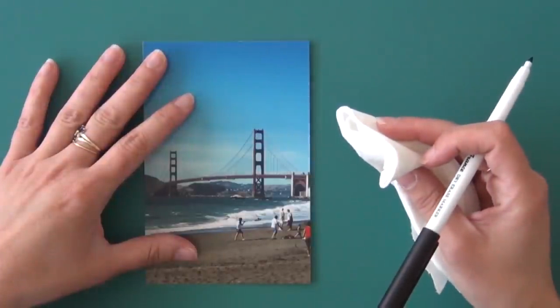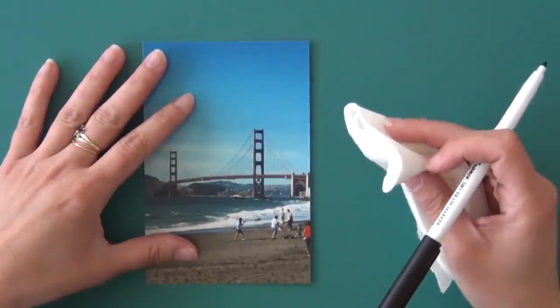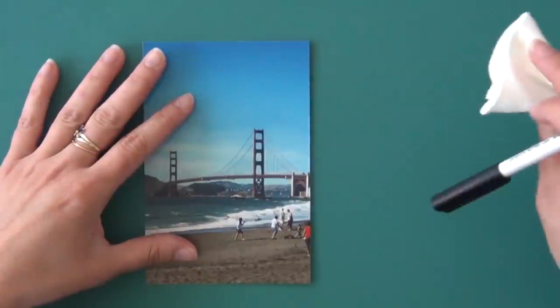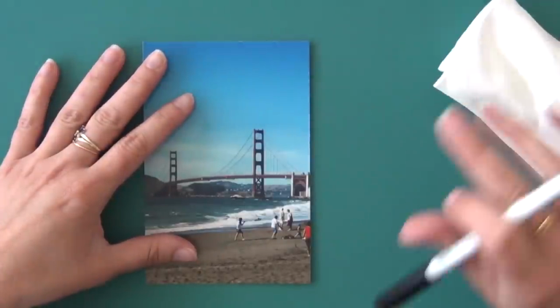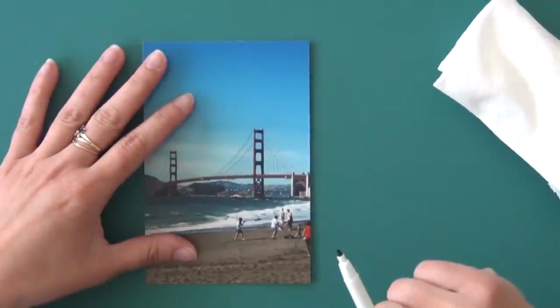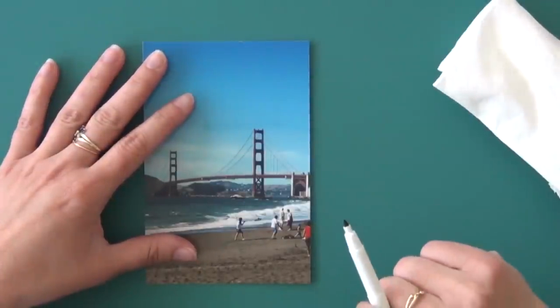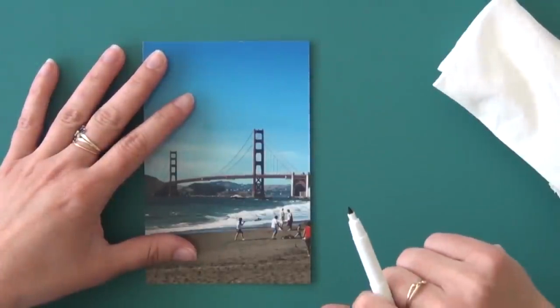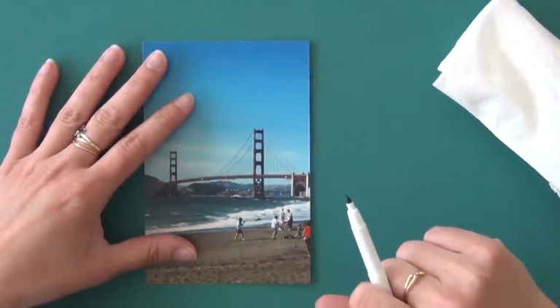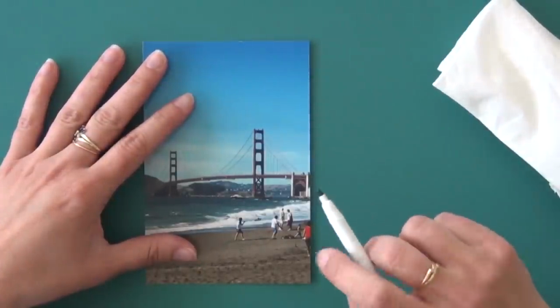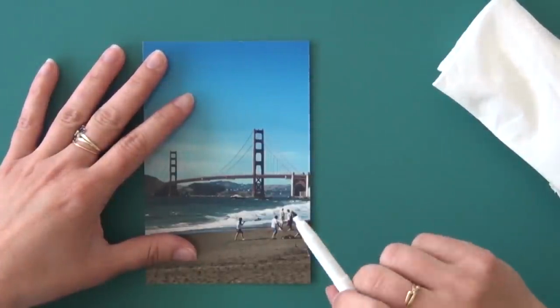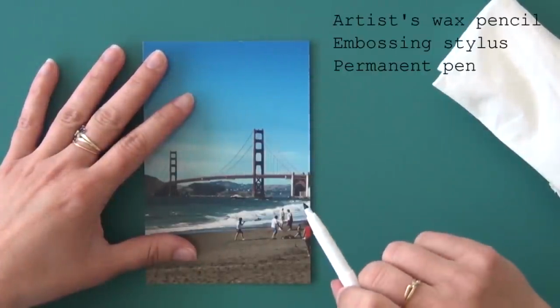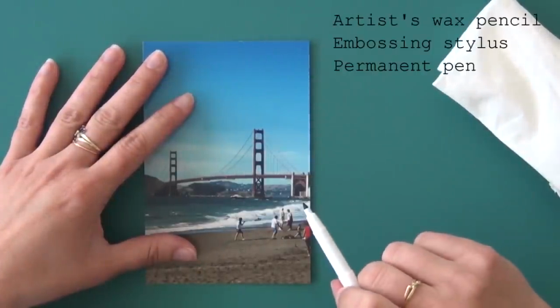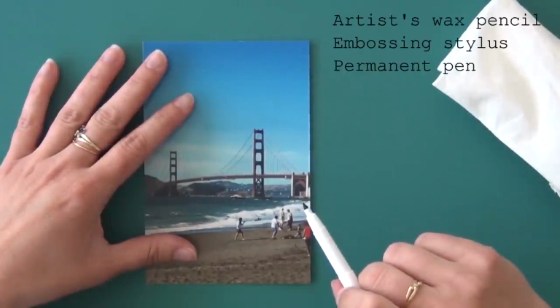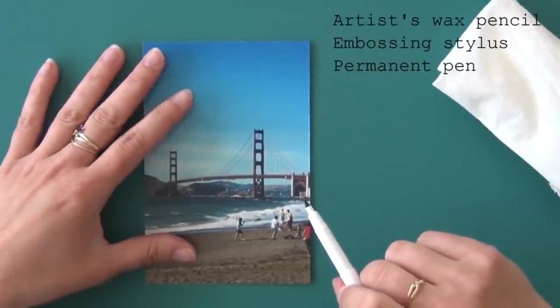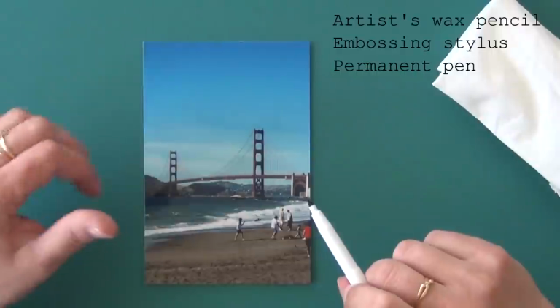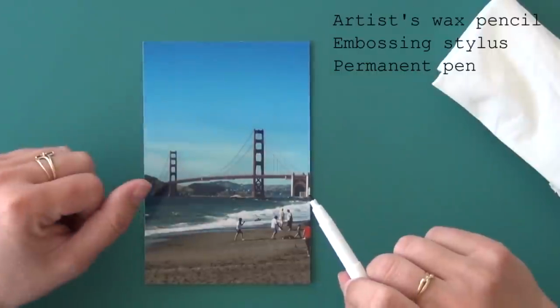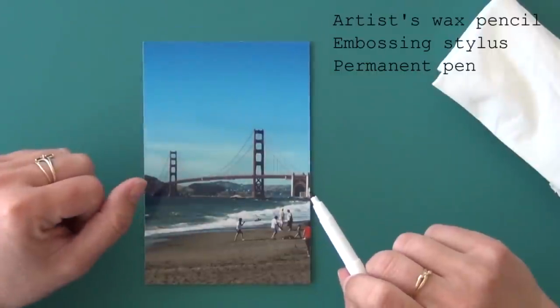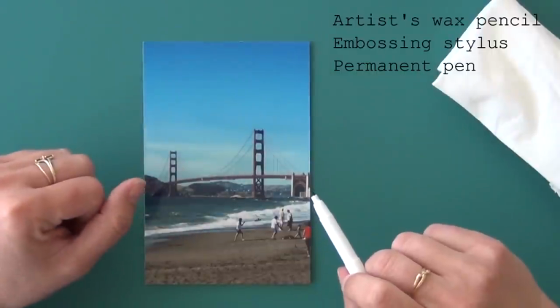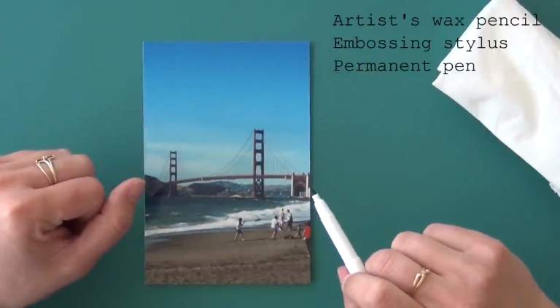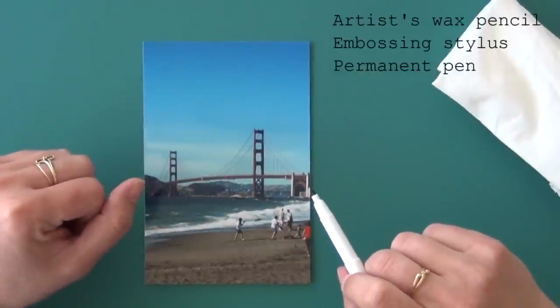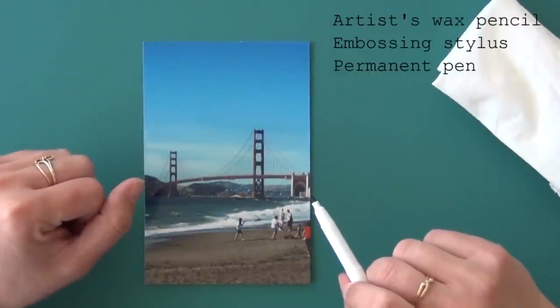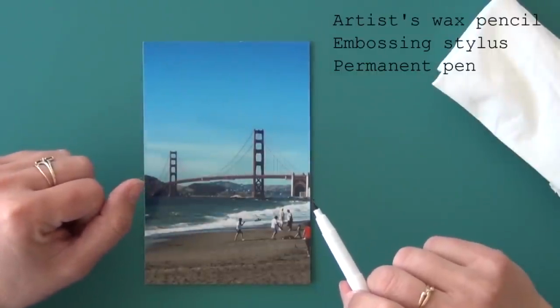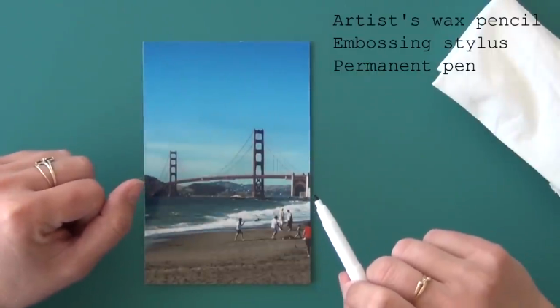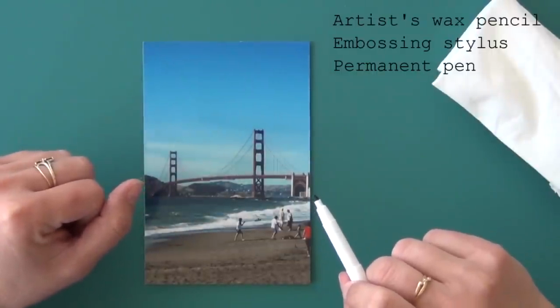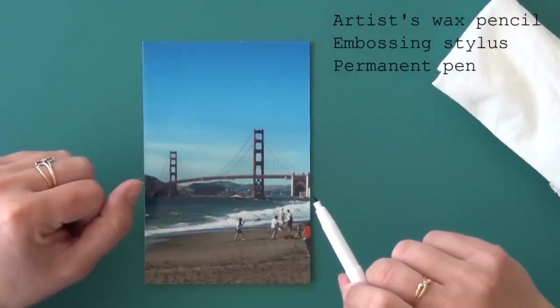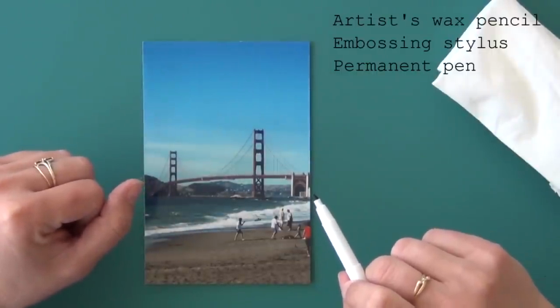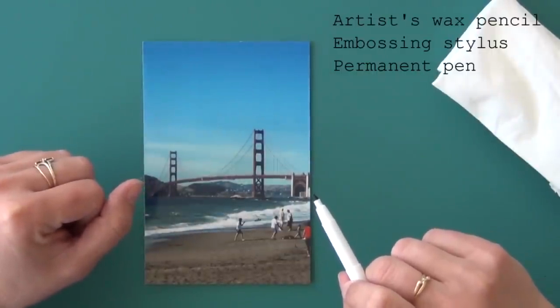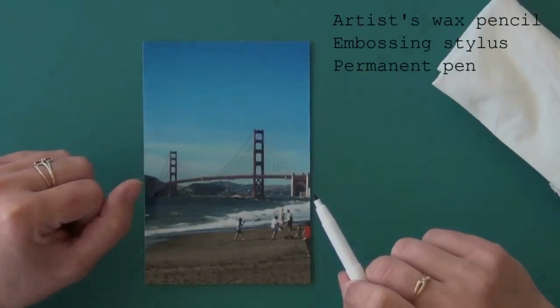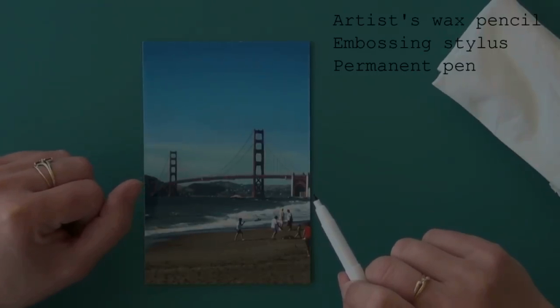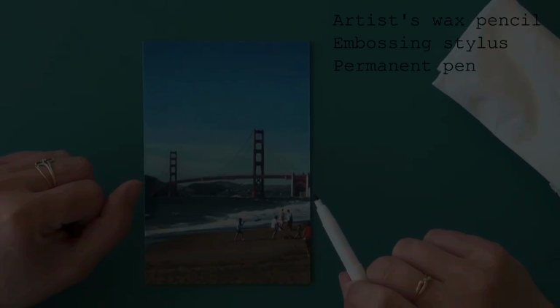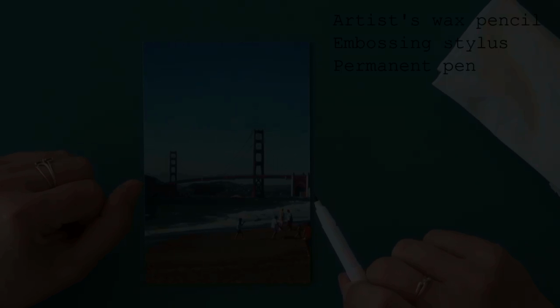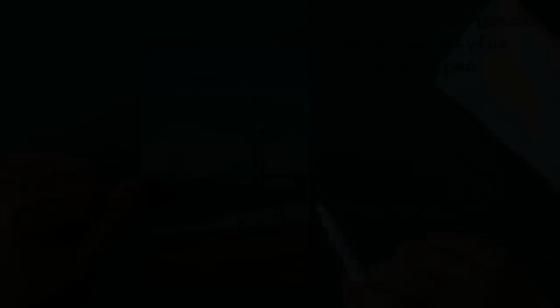However, if it does not wipe off, then you can use an artist wax pencil, an embossing stylus, or a permanent pen. I will now show you three different methods.